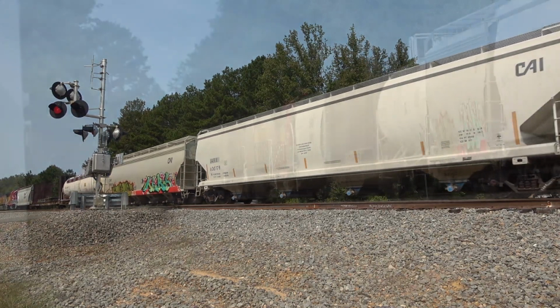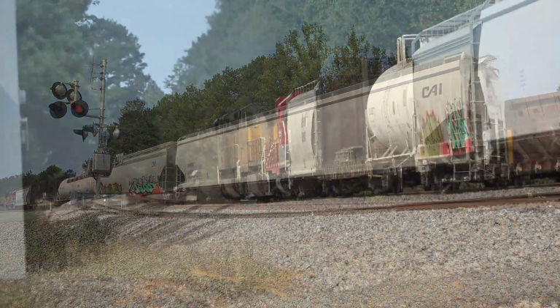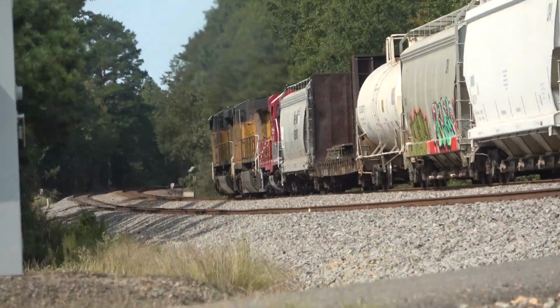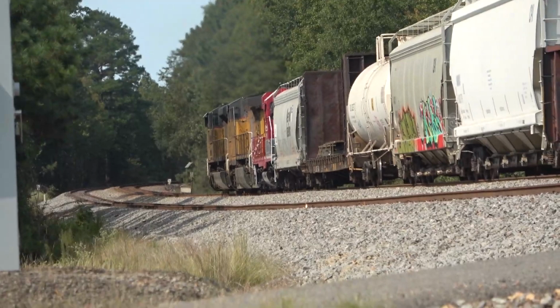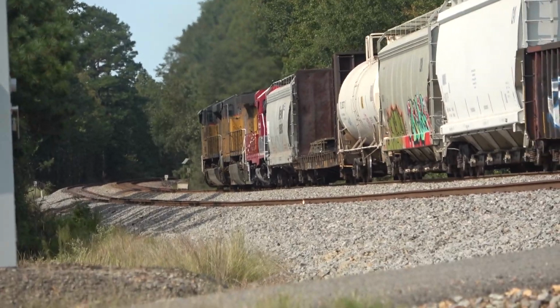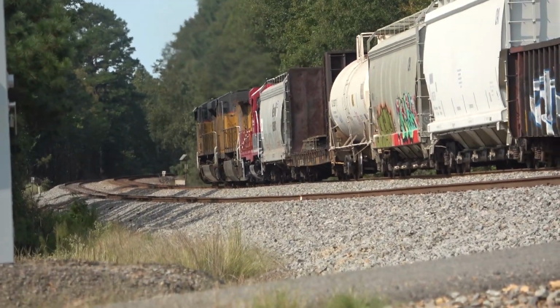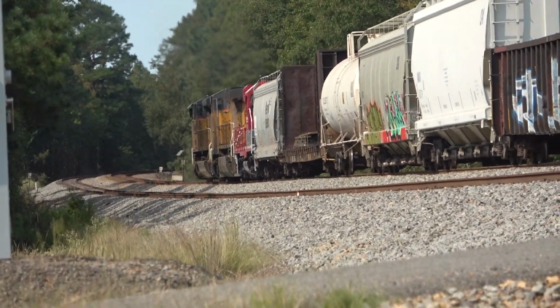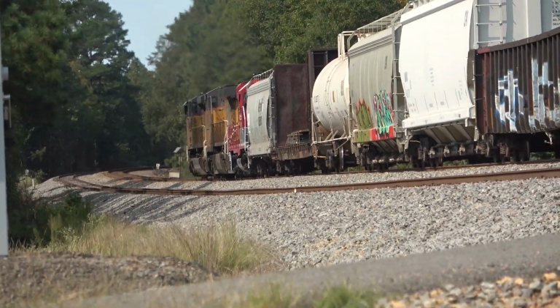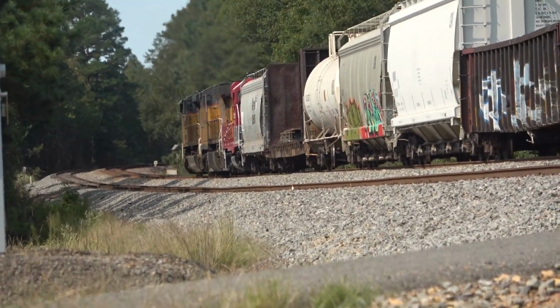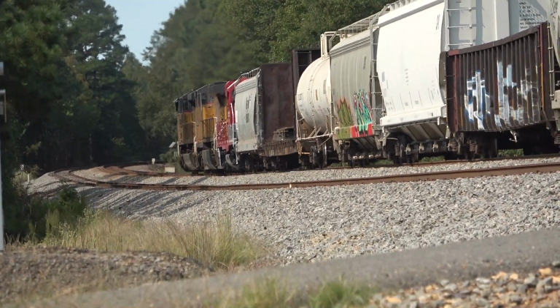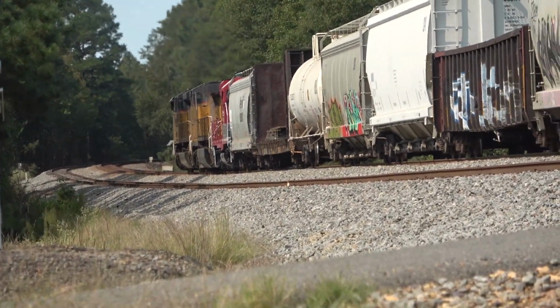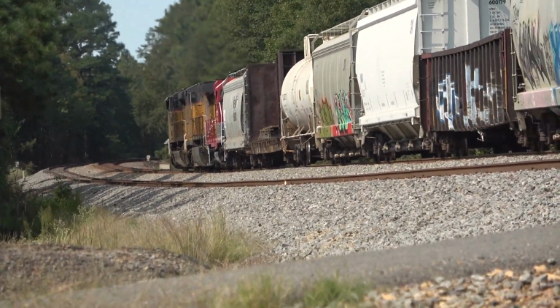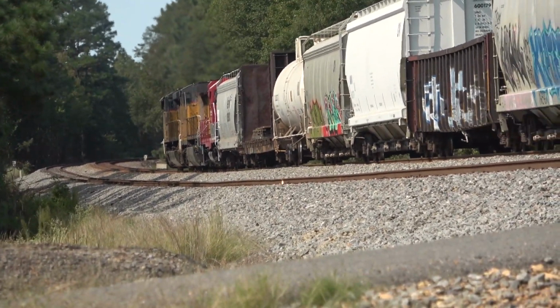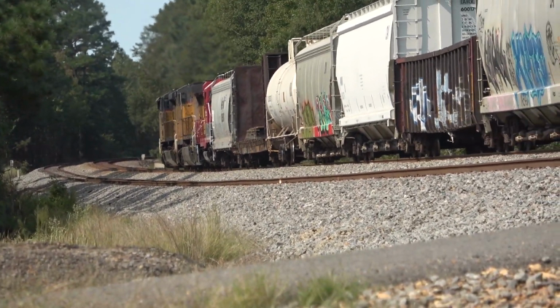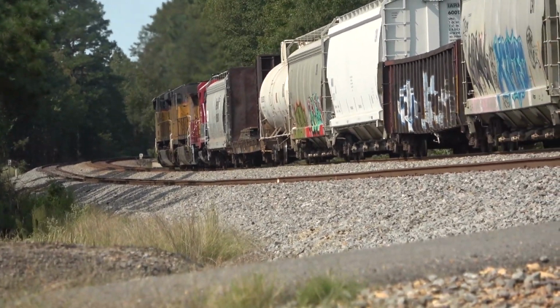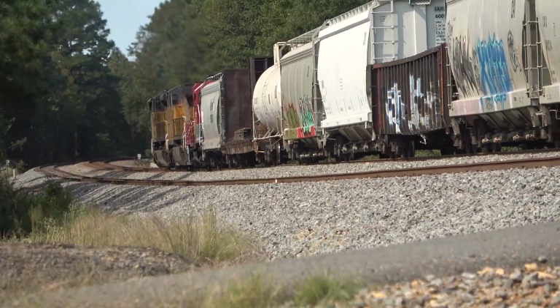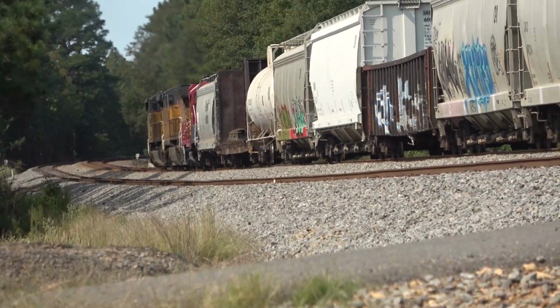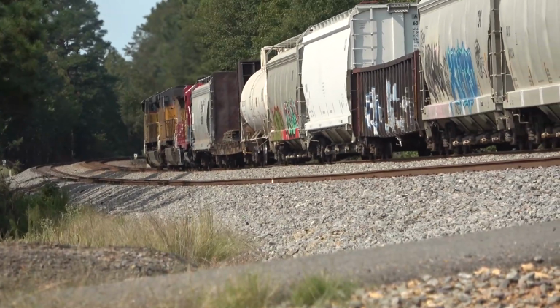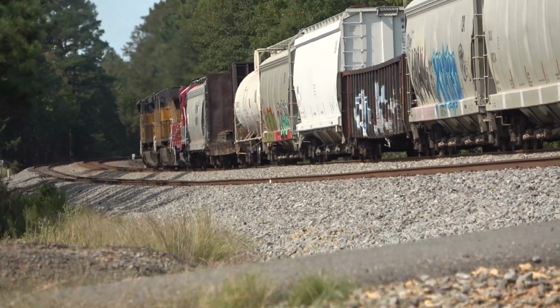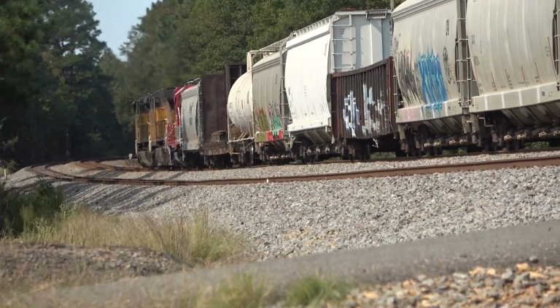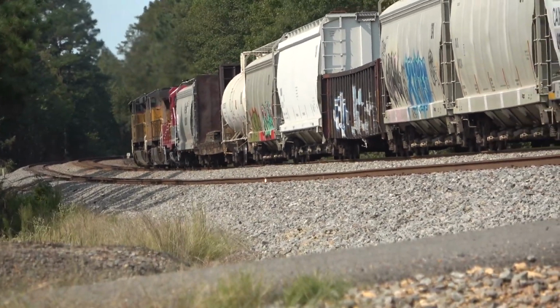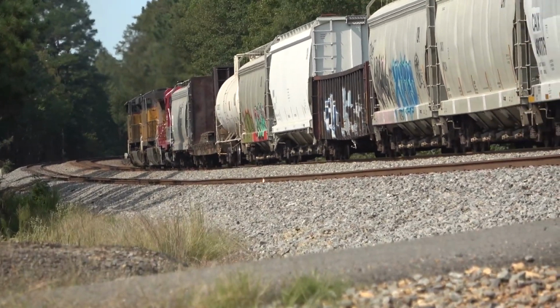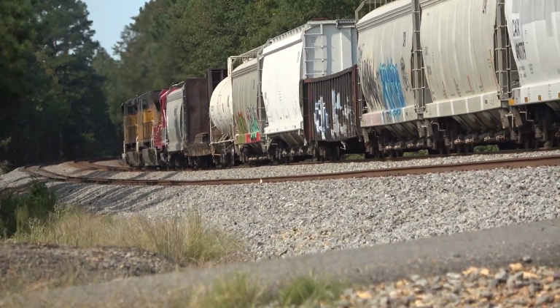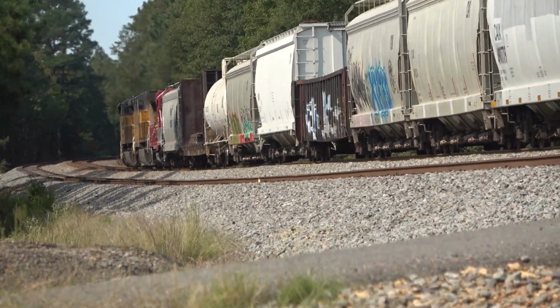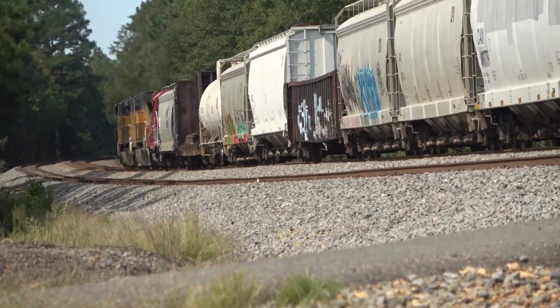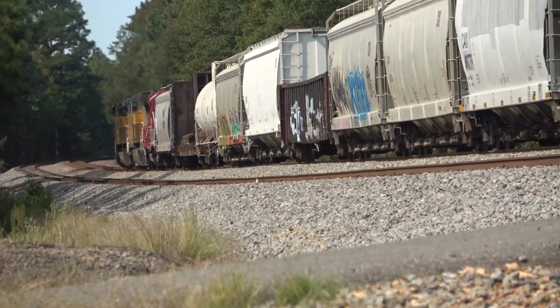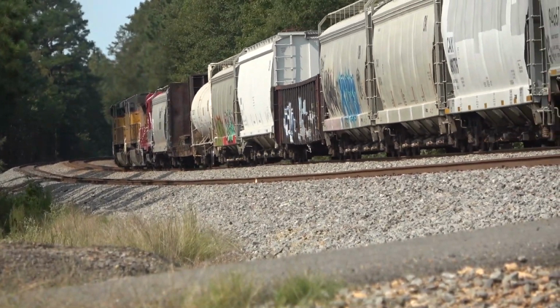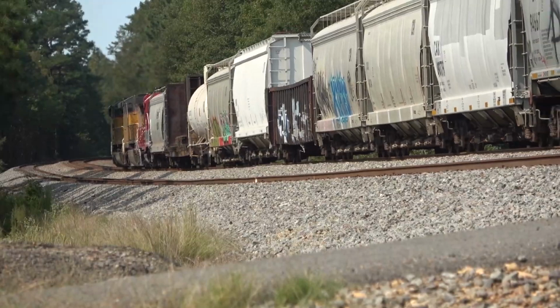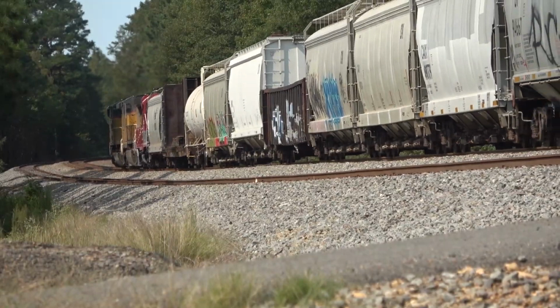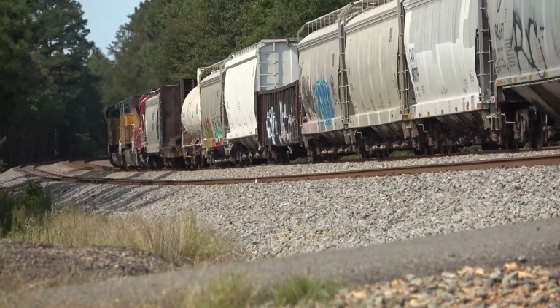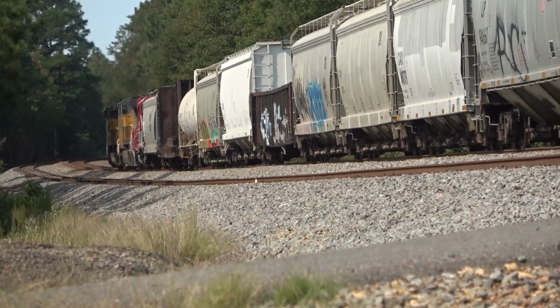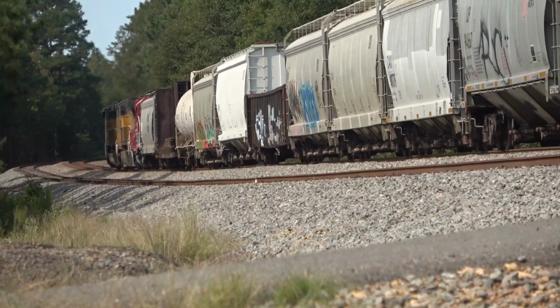I hope you enjoyed this short video of the former LNW 55. This engine will always be part of my childhood memories, and it is good to see it being put to use instead of meeting the scrapper's torch. As always, thanks for watching.